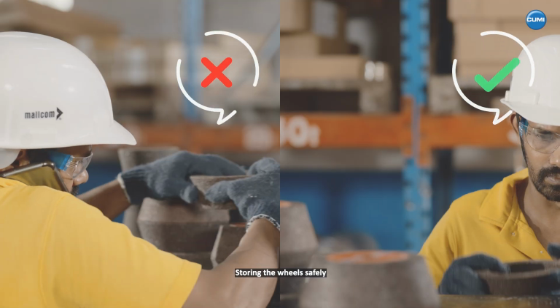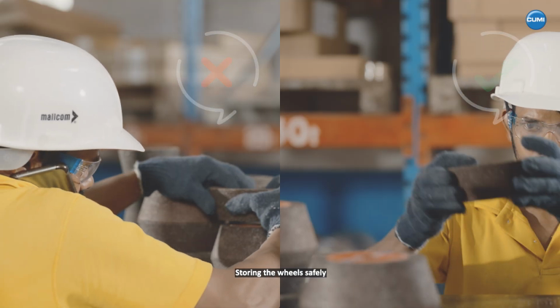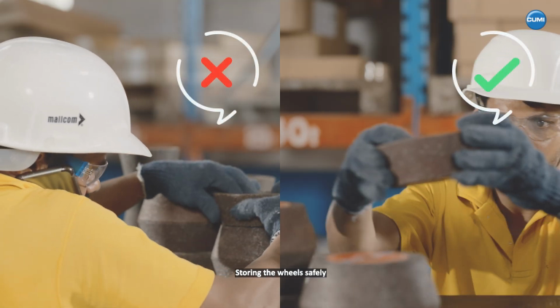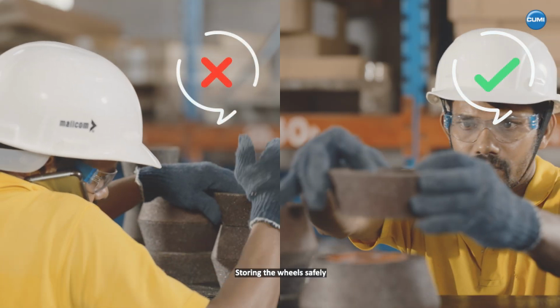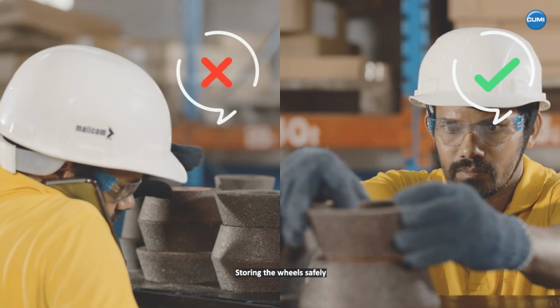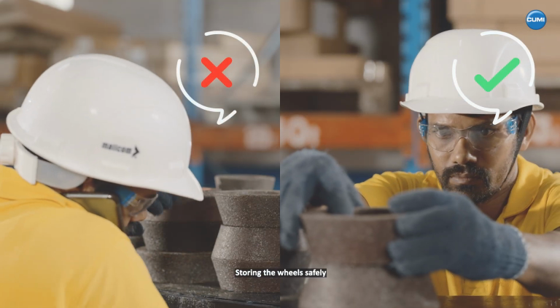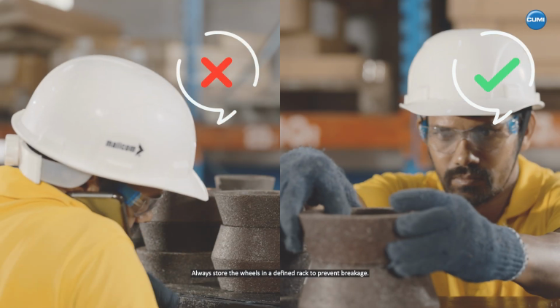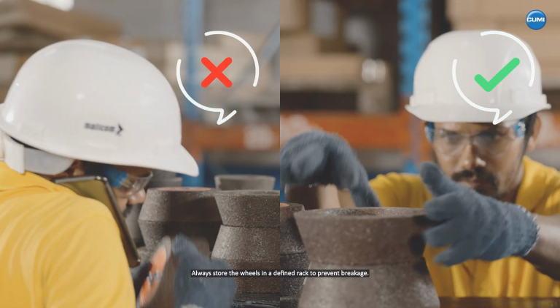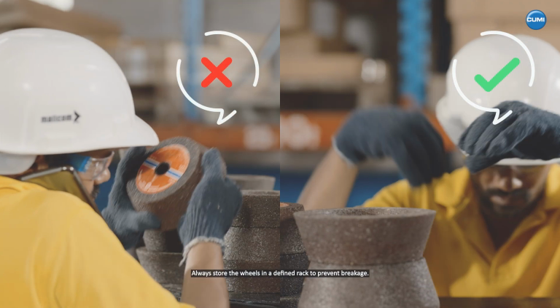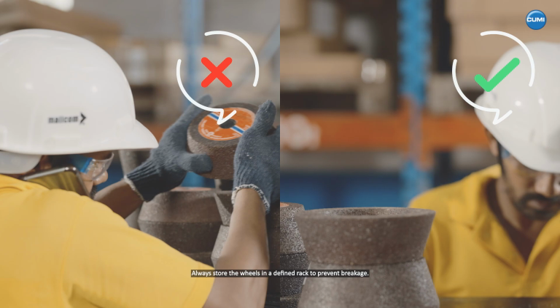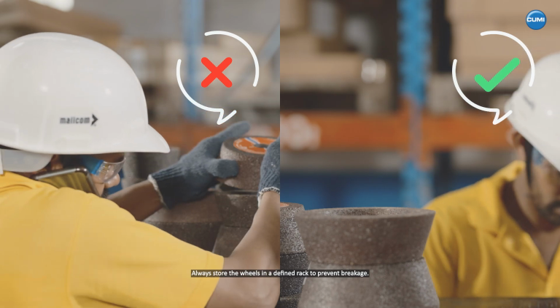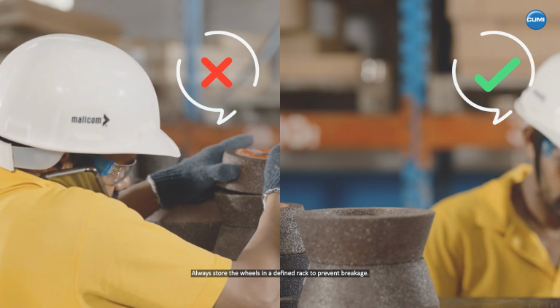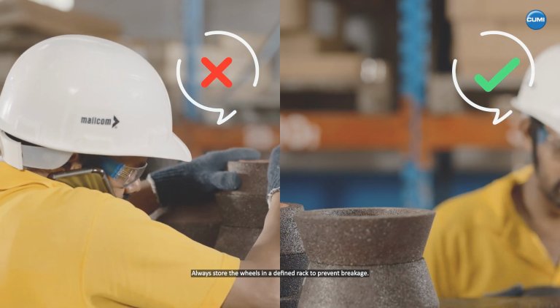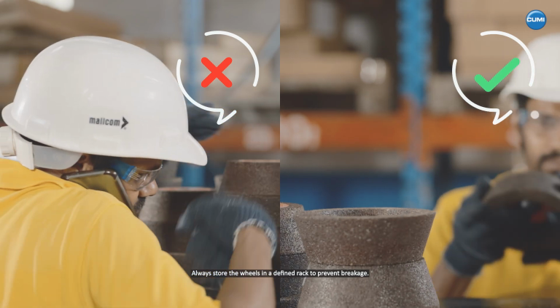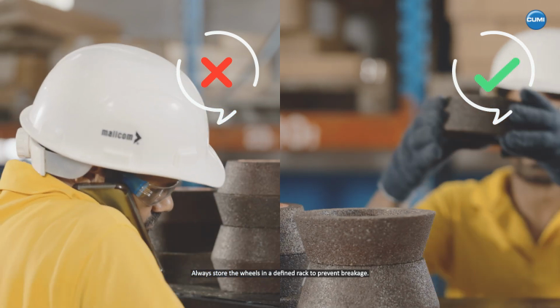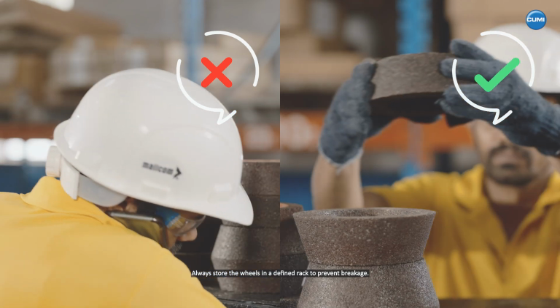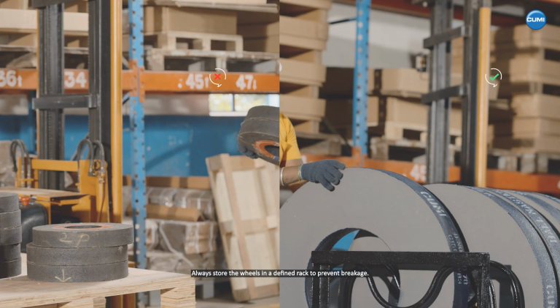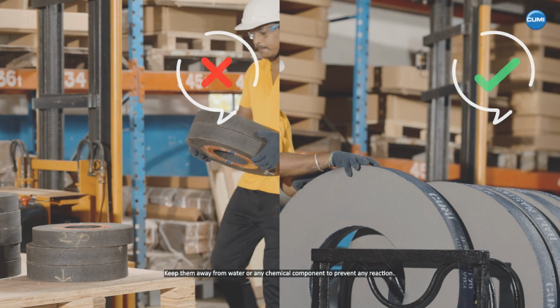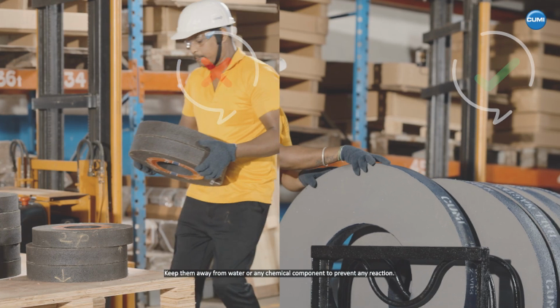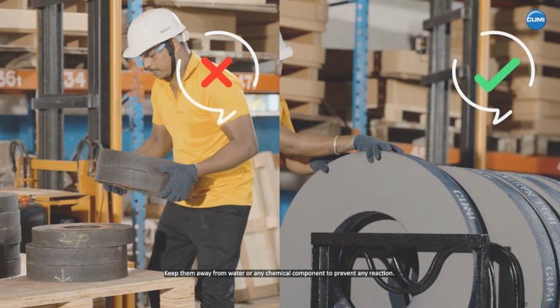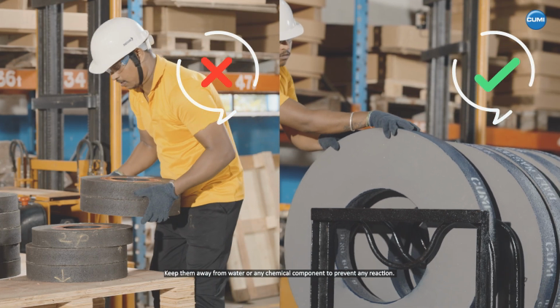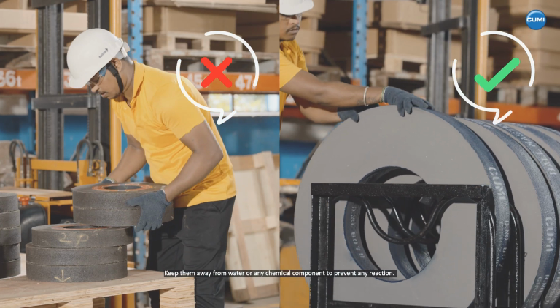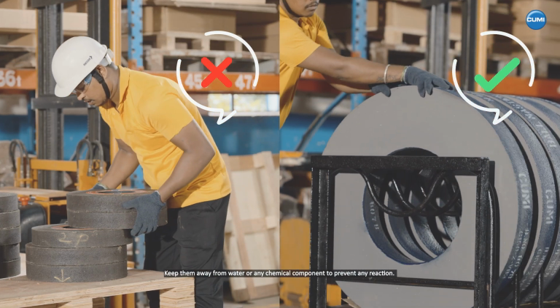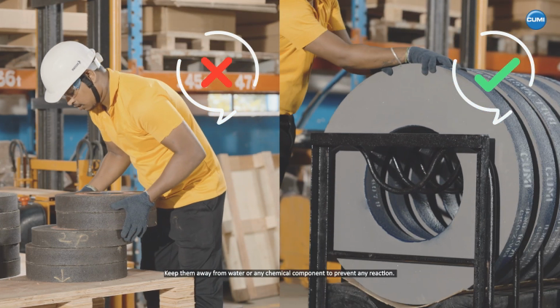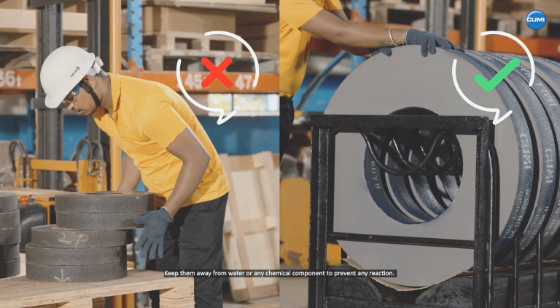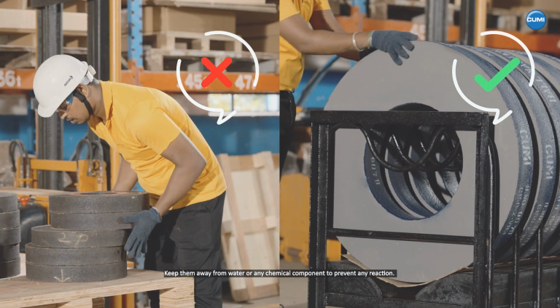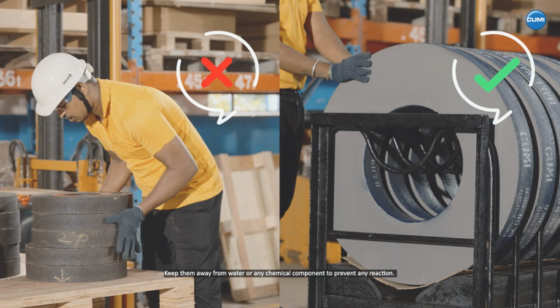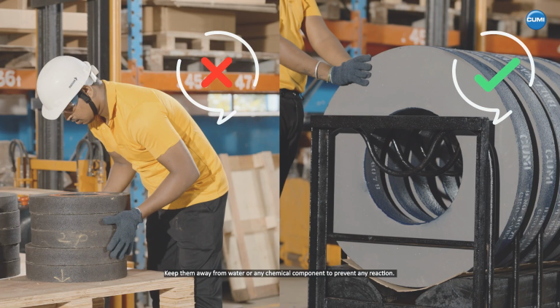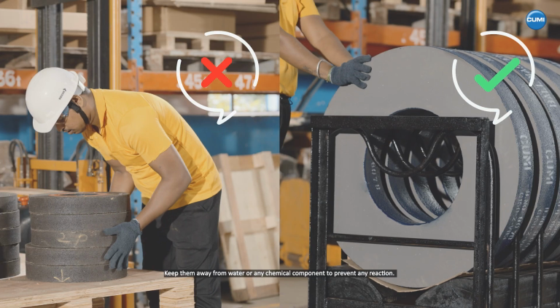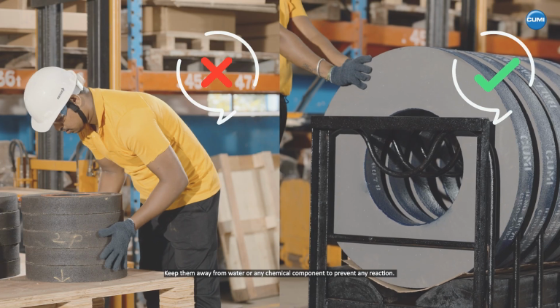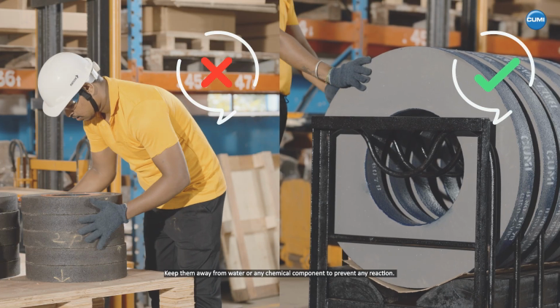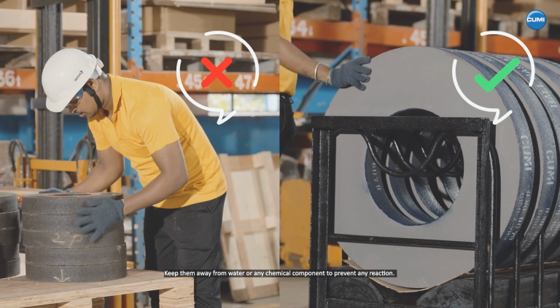Storing the wheels safely. Always store the wheels in a defined rack to prevent breakage. Keep them away from water or any chemical component to prevent any reaction.